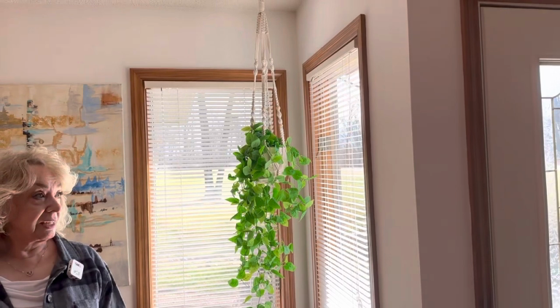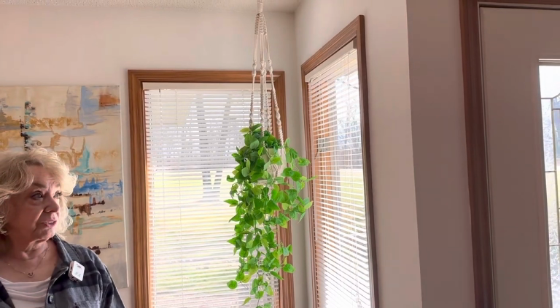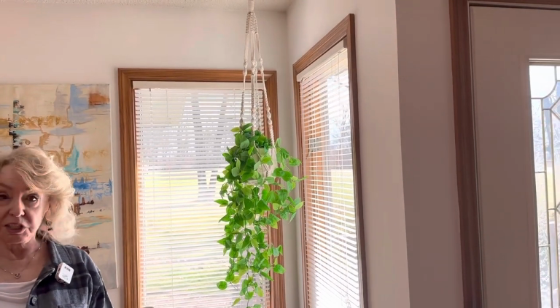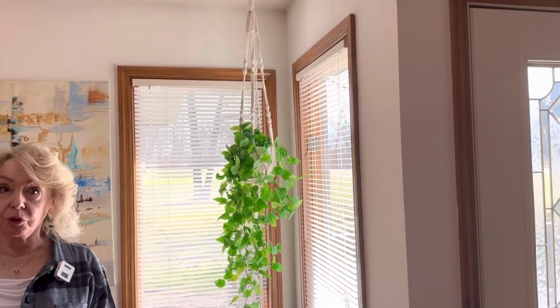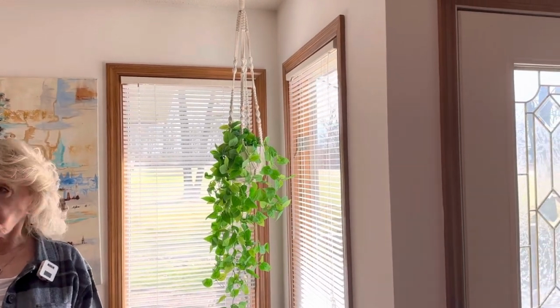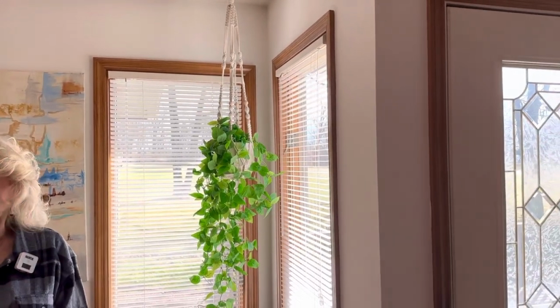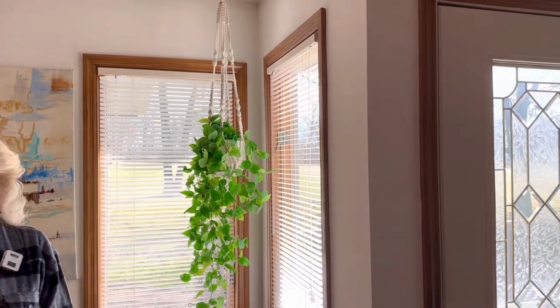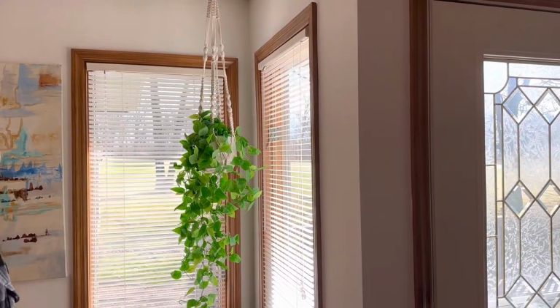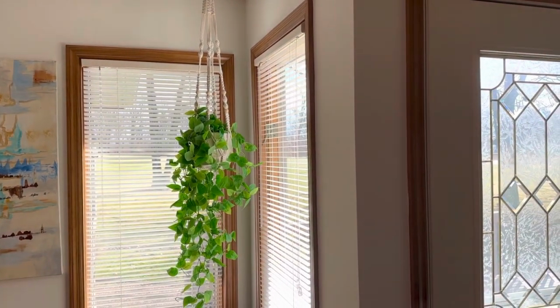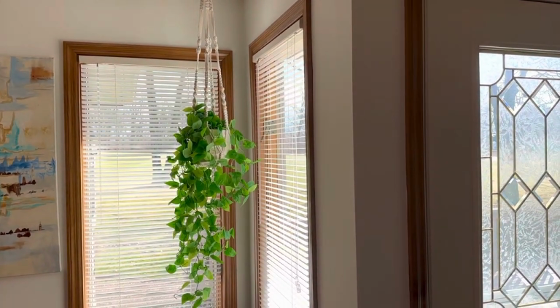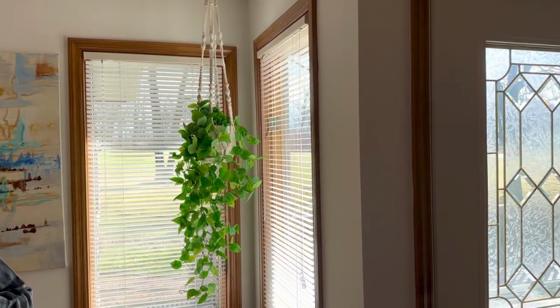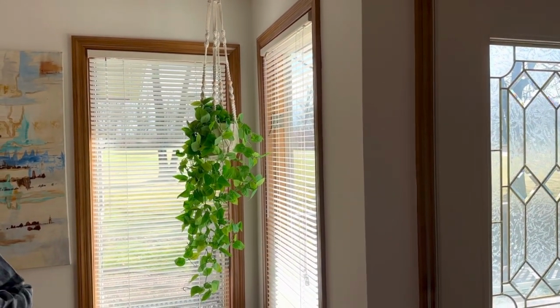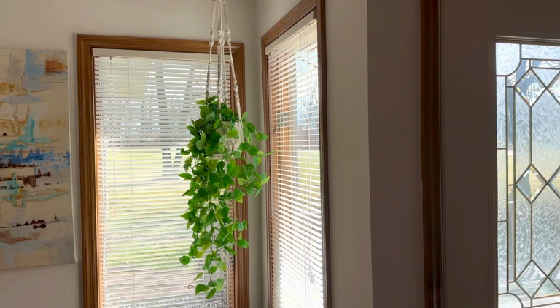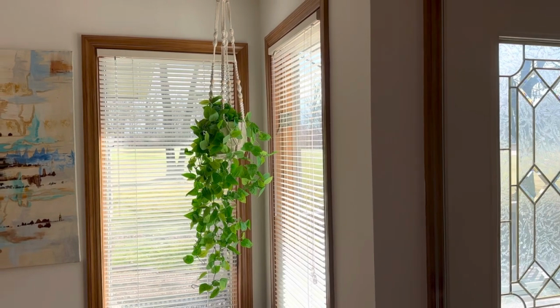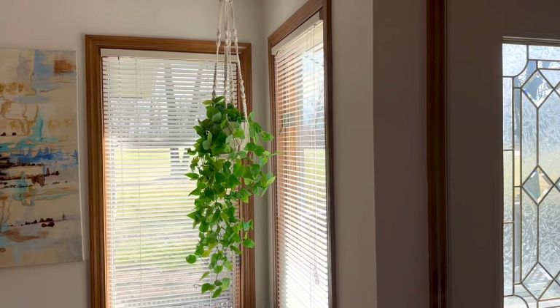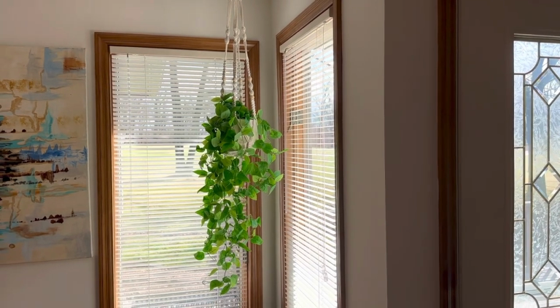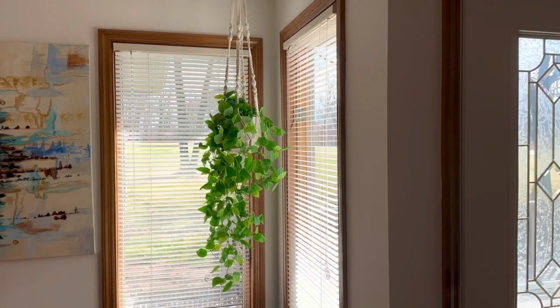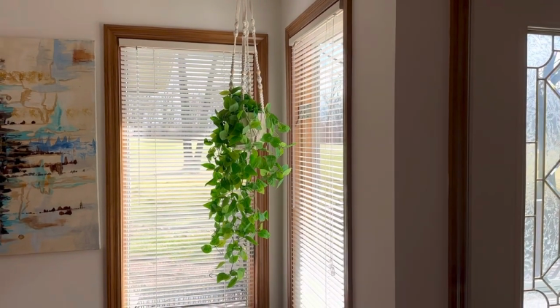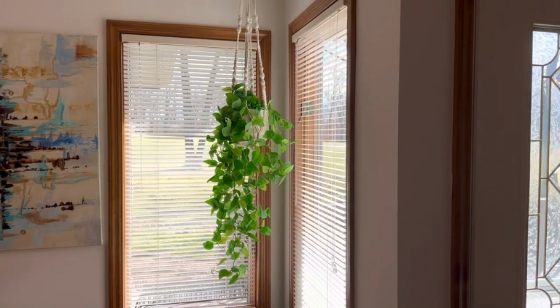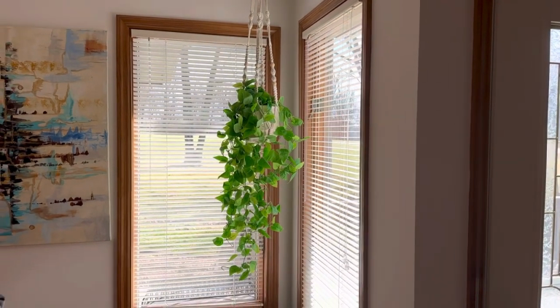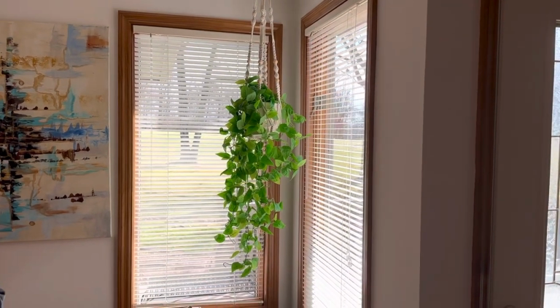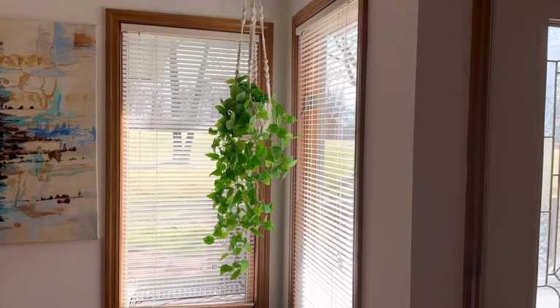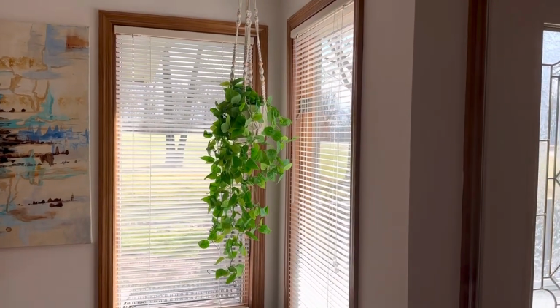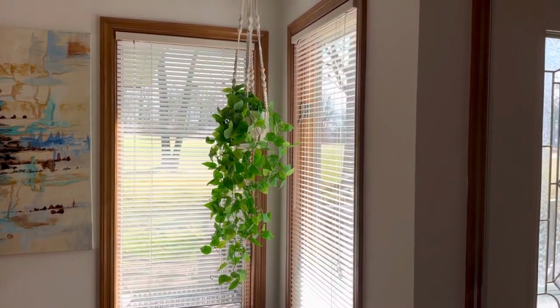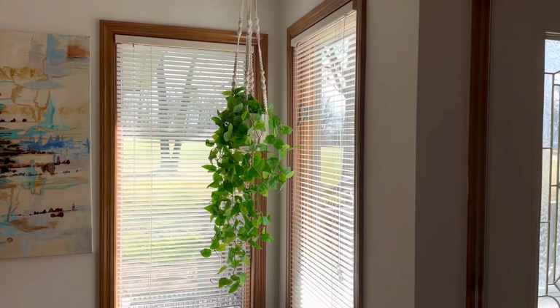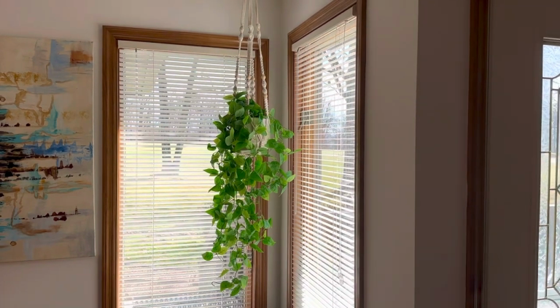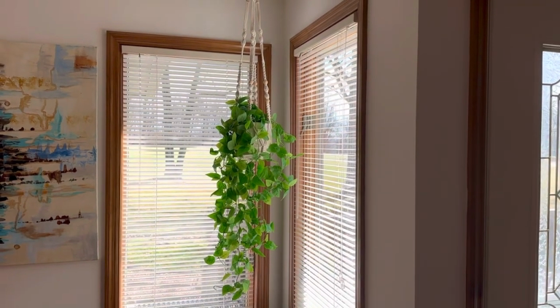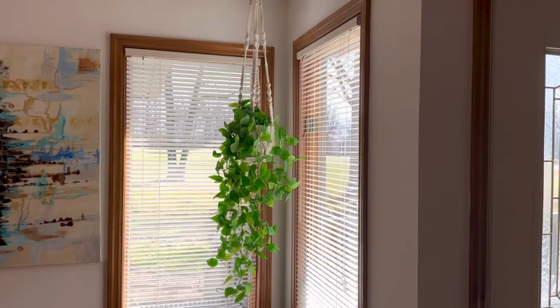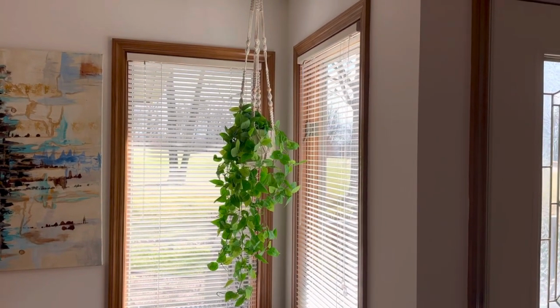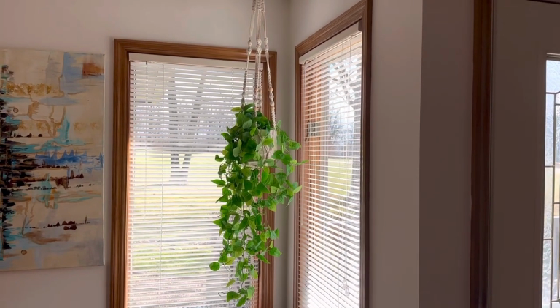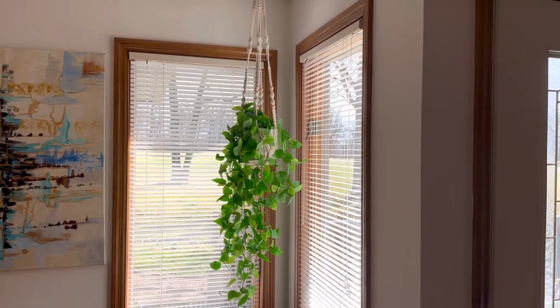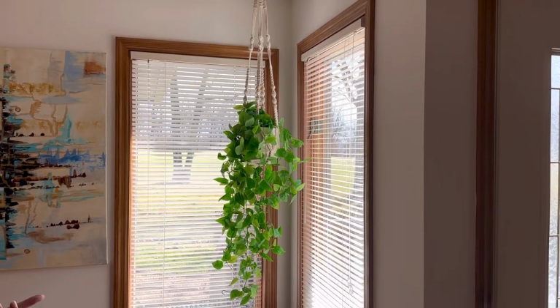When you're doing boho, you've got to have a lot of plants and bright colors. You'll see some orange here, which was really never my color, but I'm starting to really like it because it's the Tennessee color. And Bill loves Tennessee orange, and I'm starting to love it too.